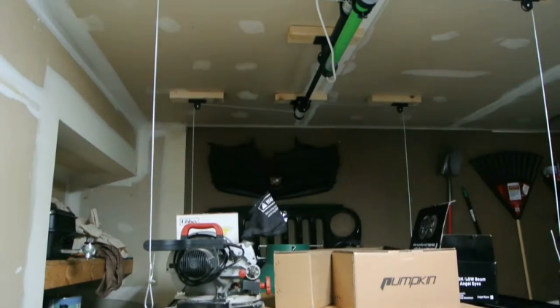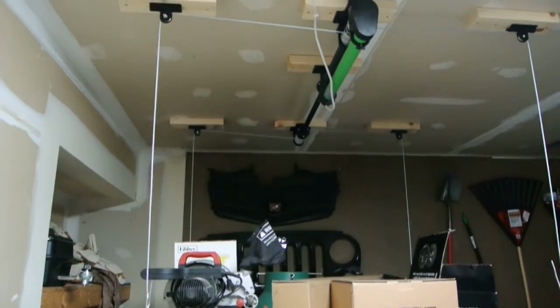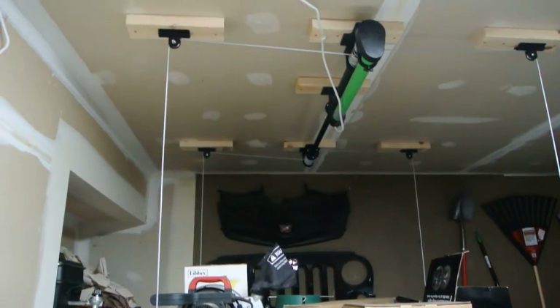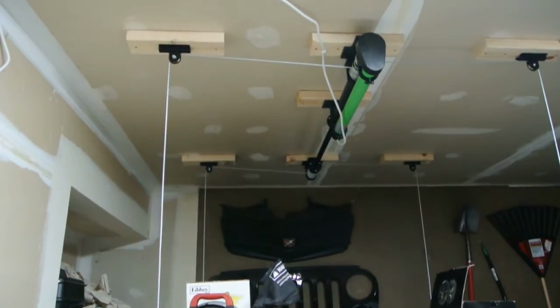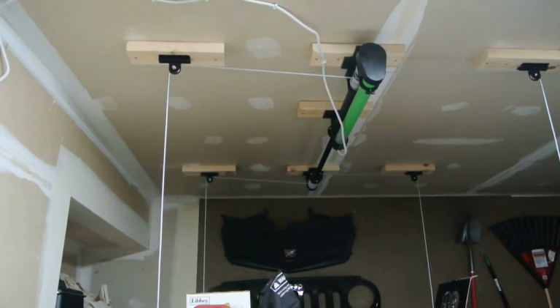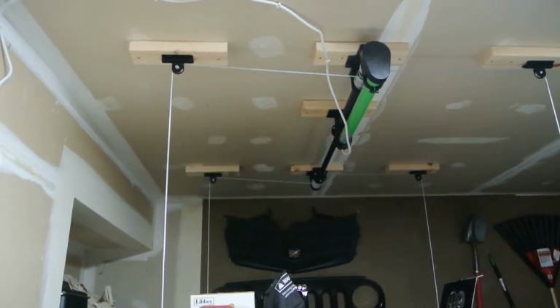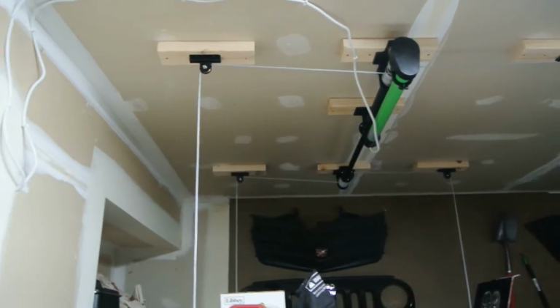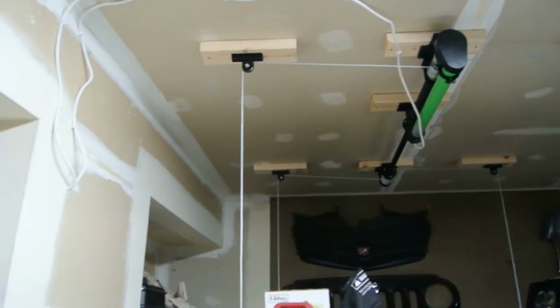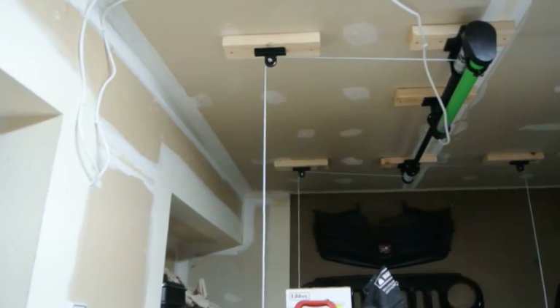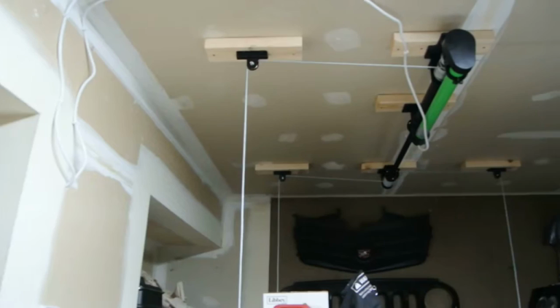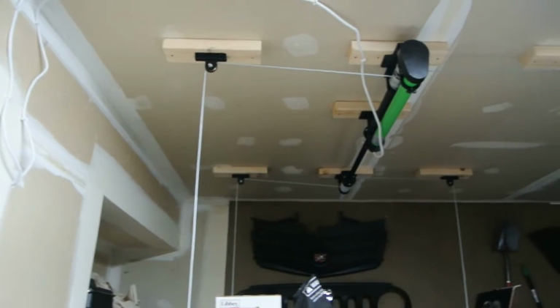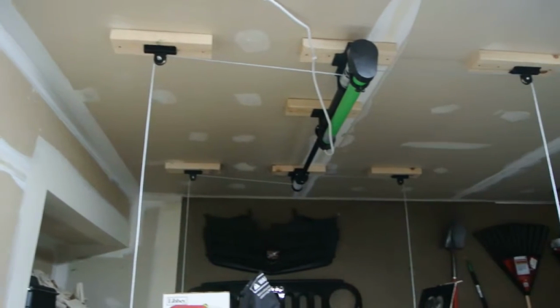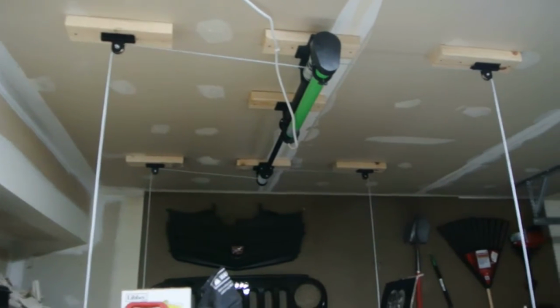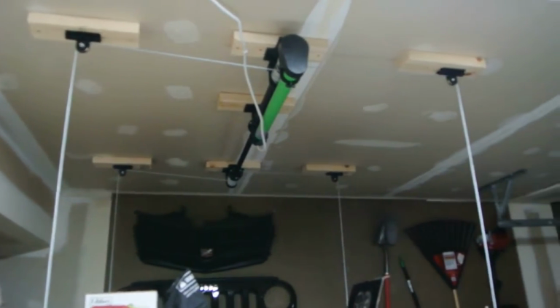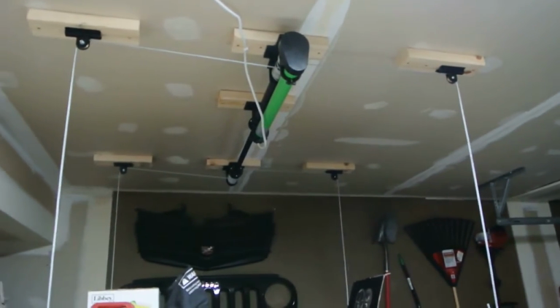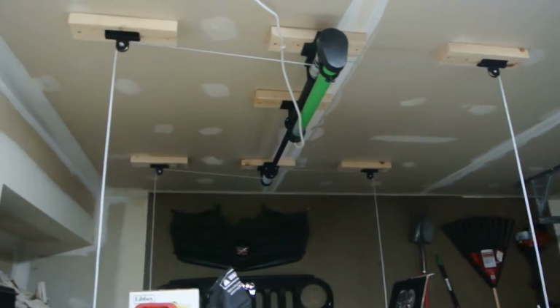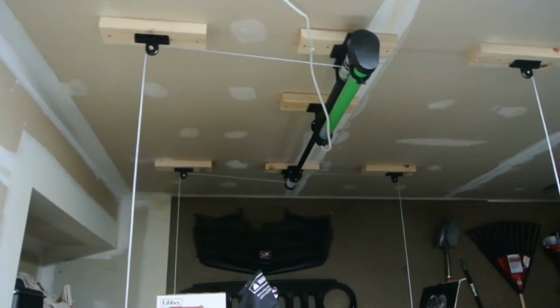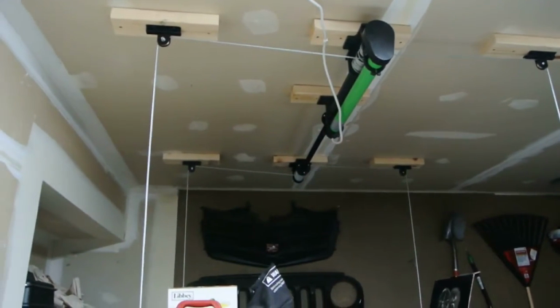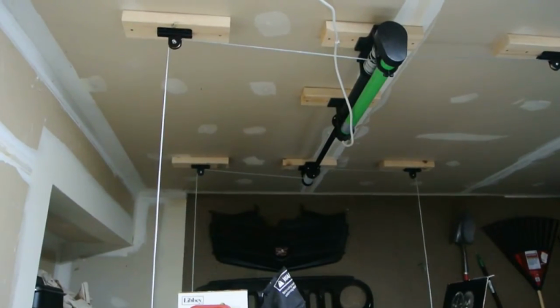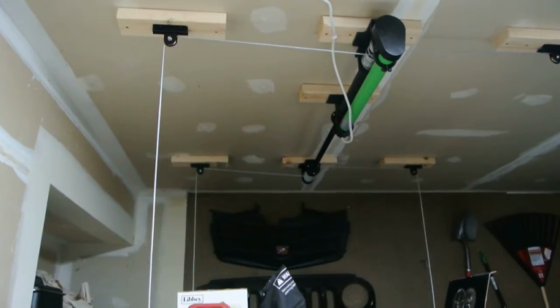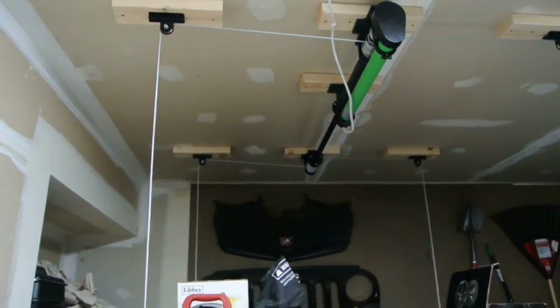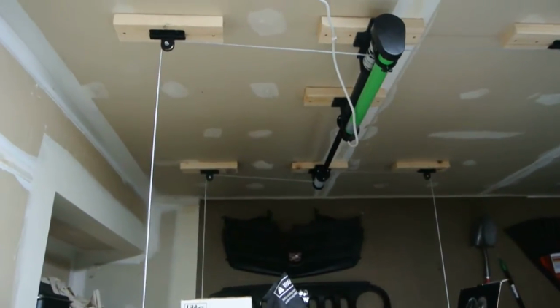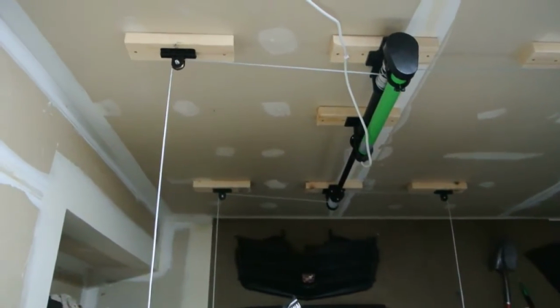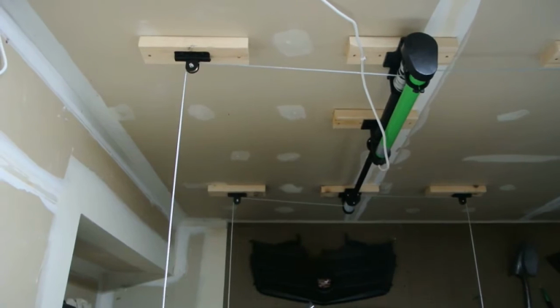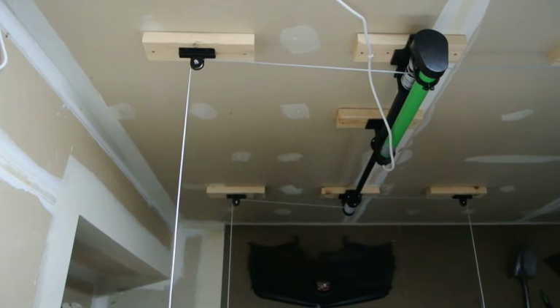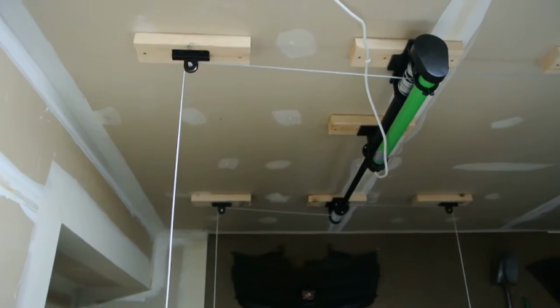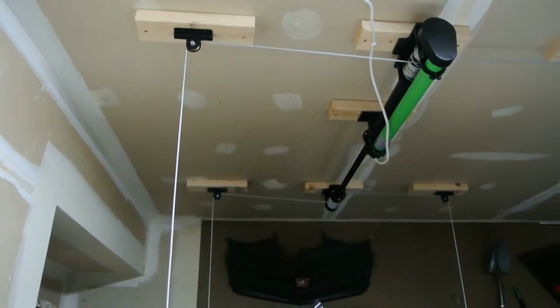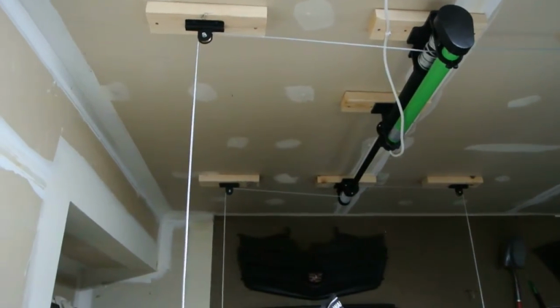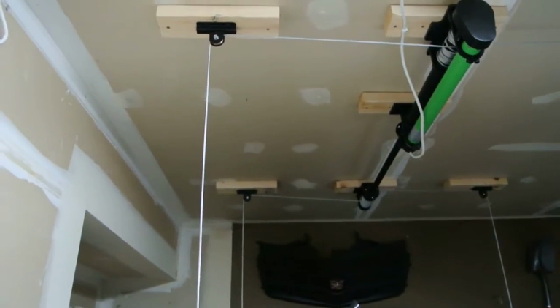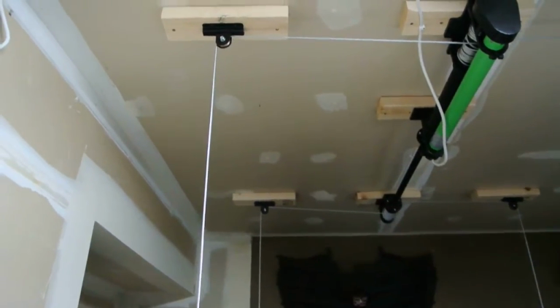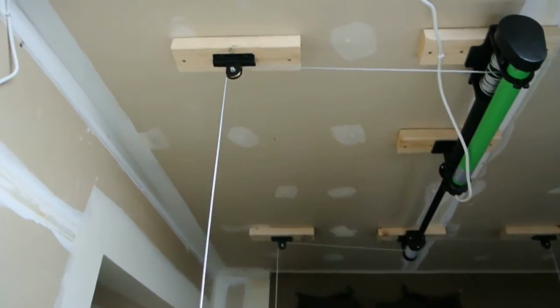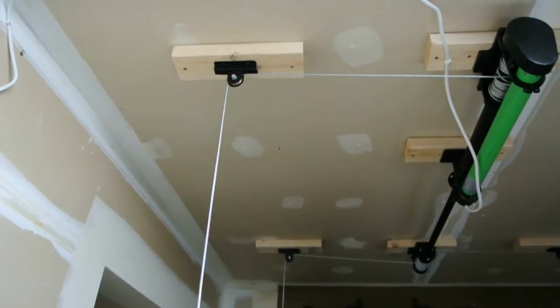This is the system itself. Like I said you do have to mount it to some studs. I found it easier just to get some 2x4s and mount the 2x4s to the studs and then the pulleys, due to how the pulleys are.